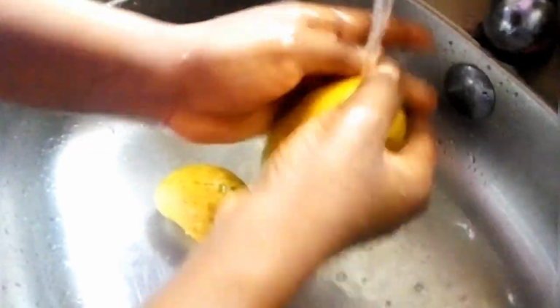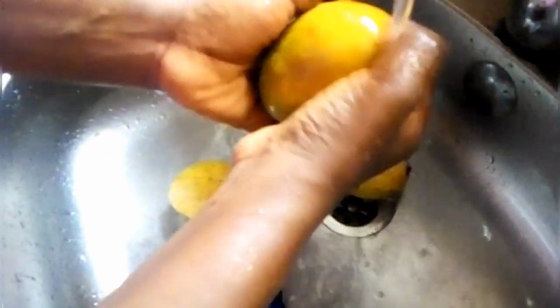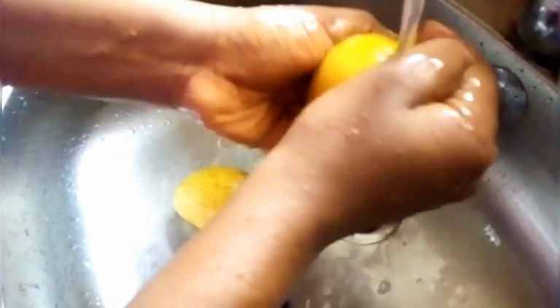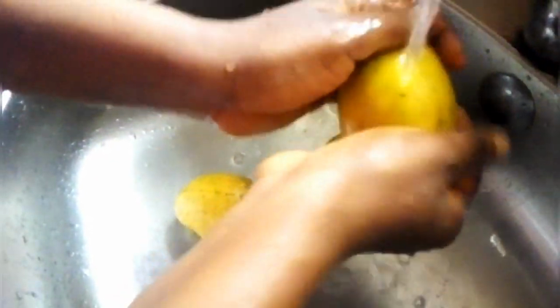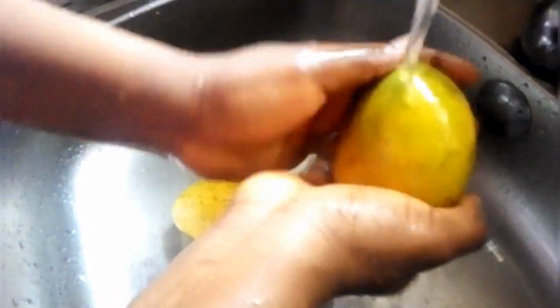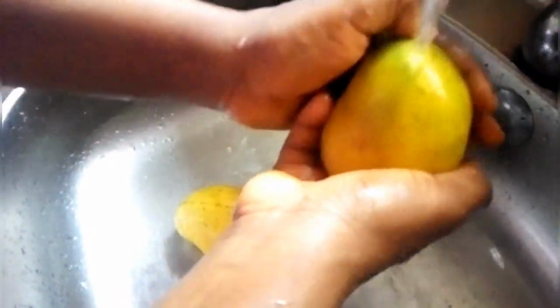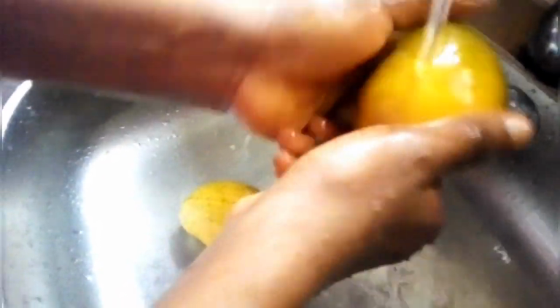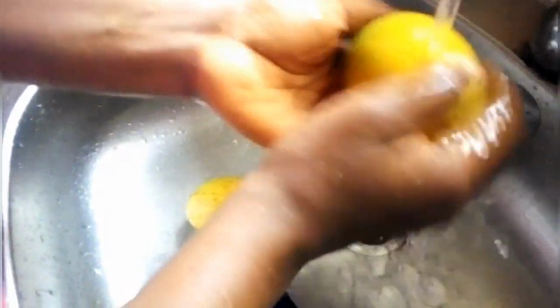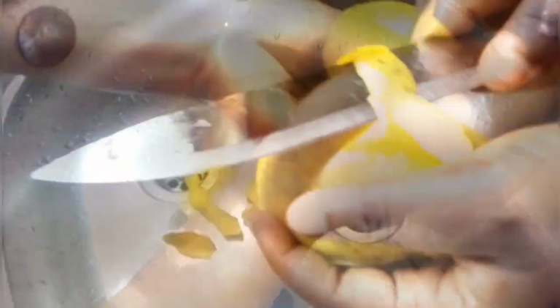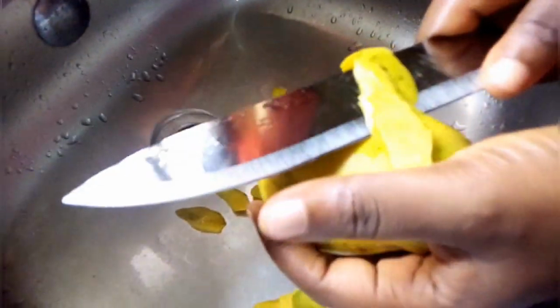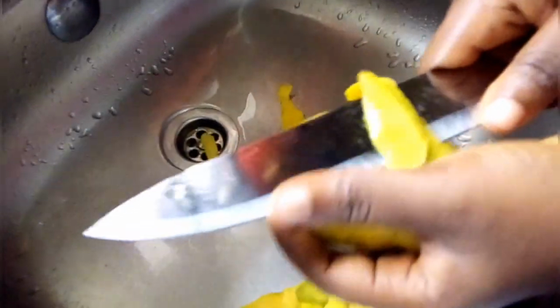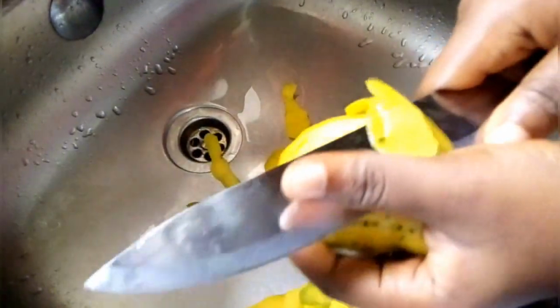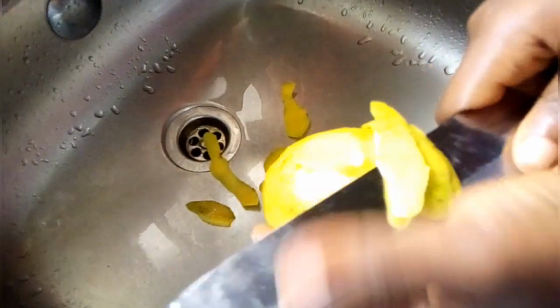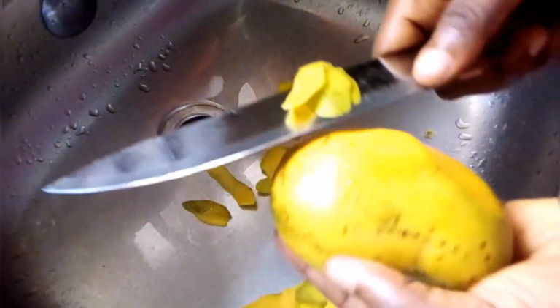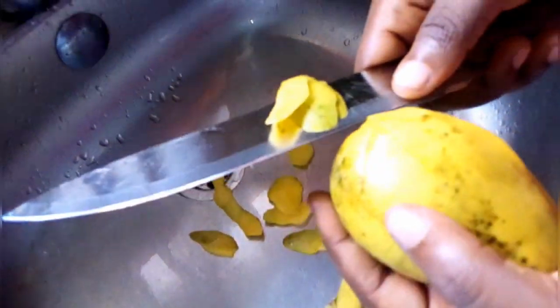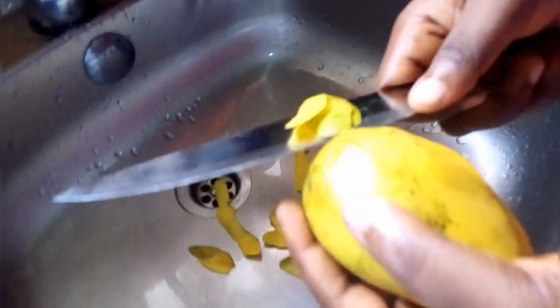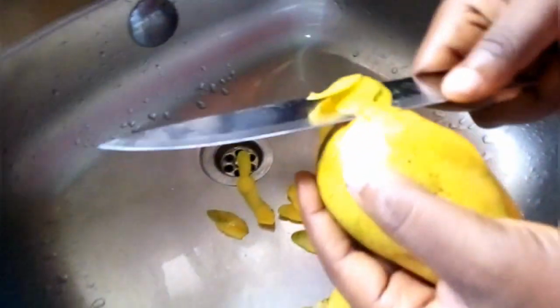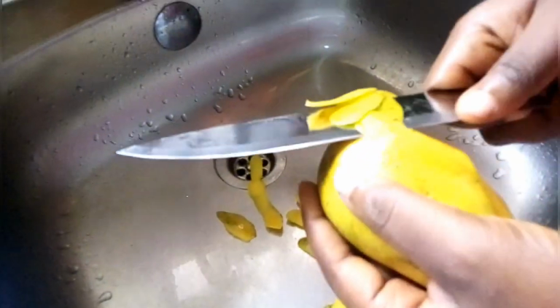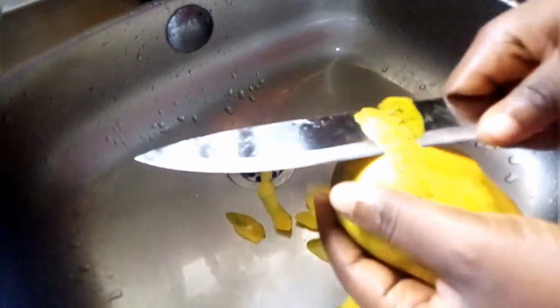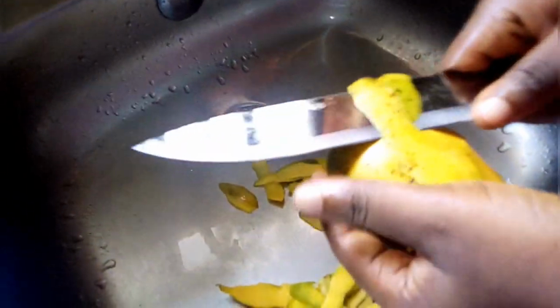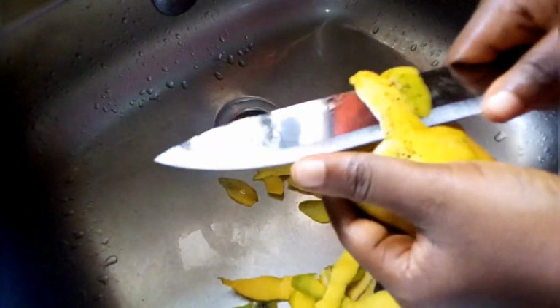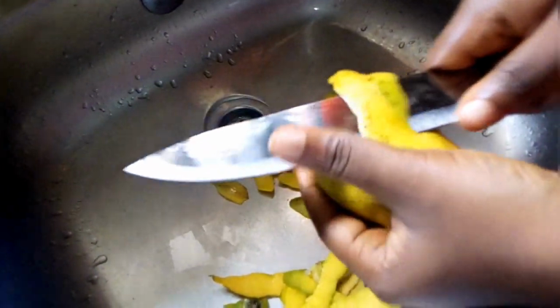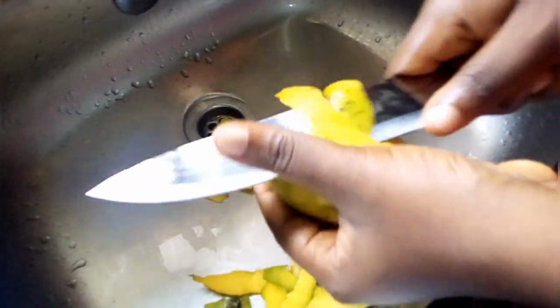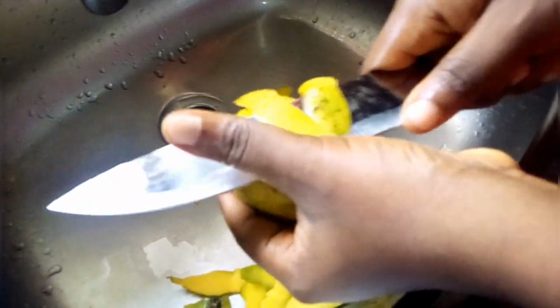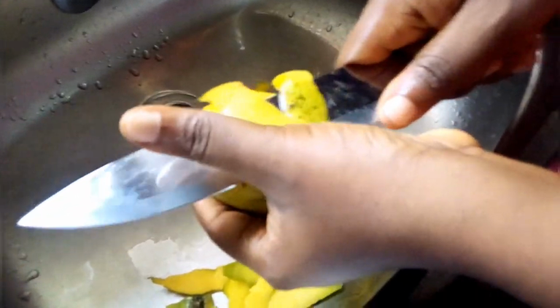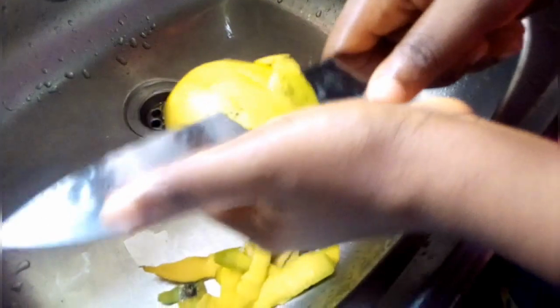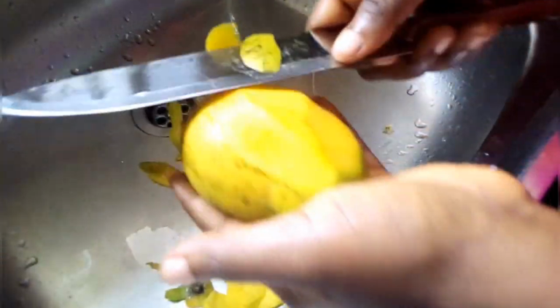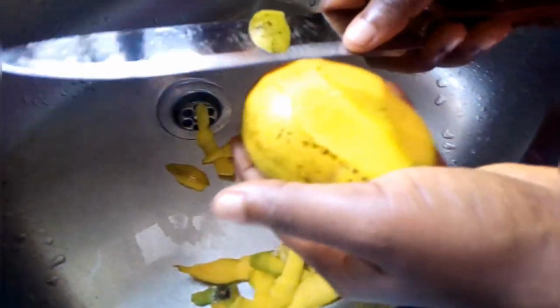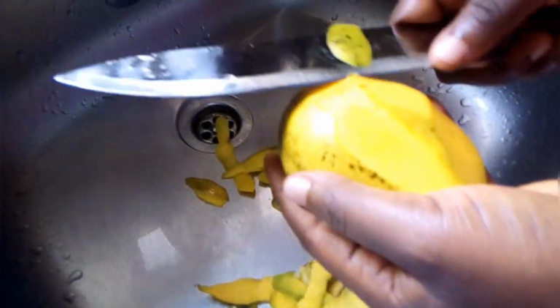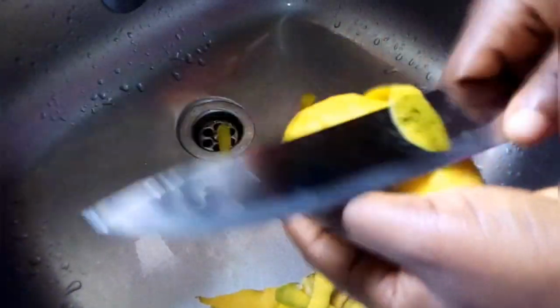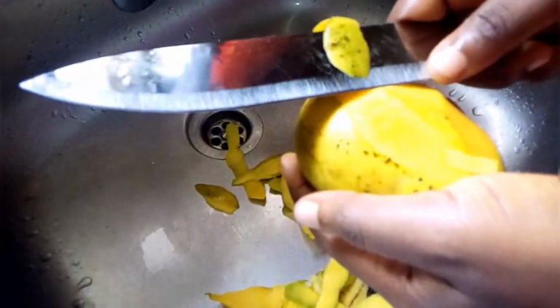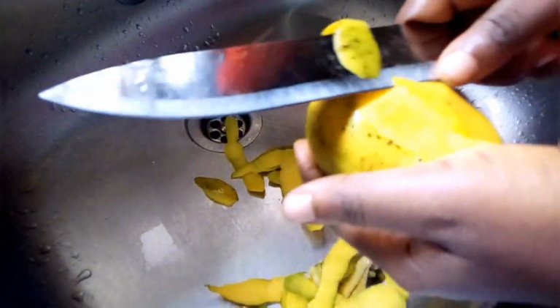Welcome to my channel. If you are yet to subscribe, please click the subscribe and notification button. Stay with me to the end of this video as I'll be showing you how to prepare this golden smoothie.